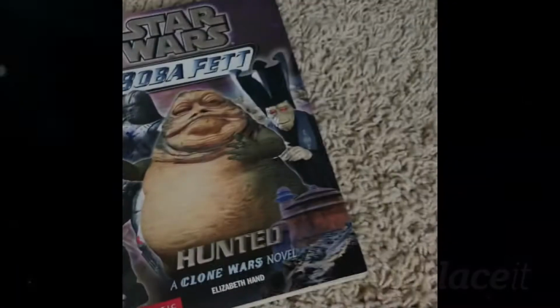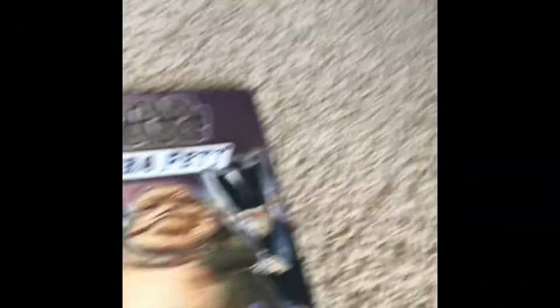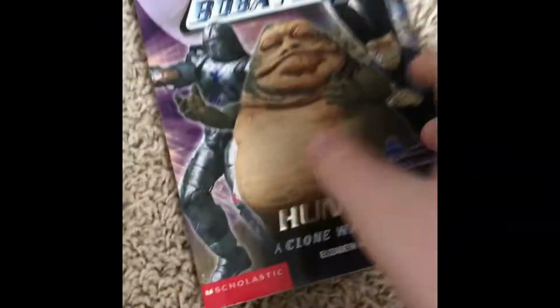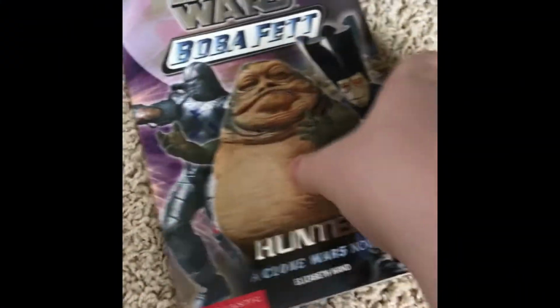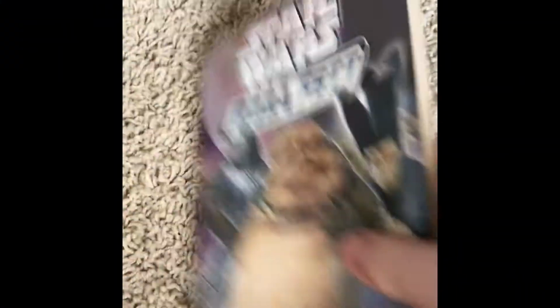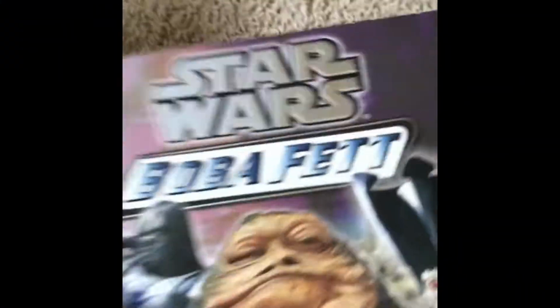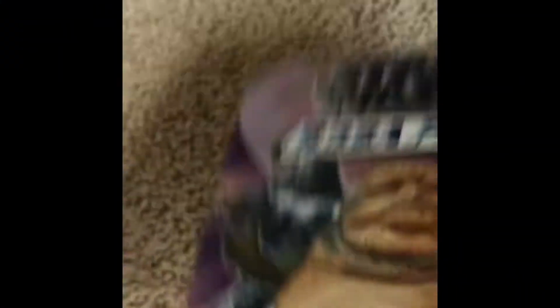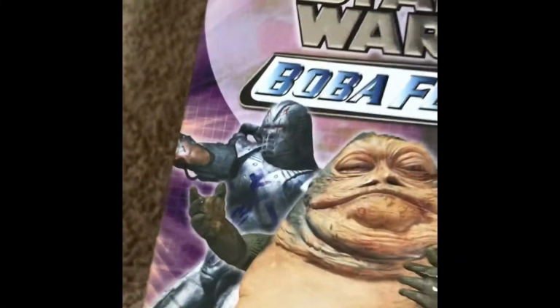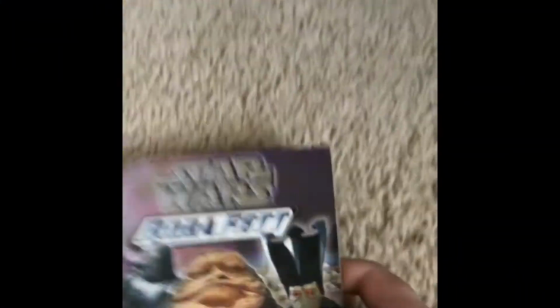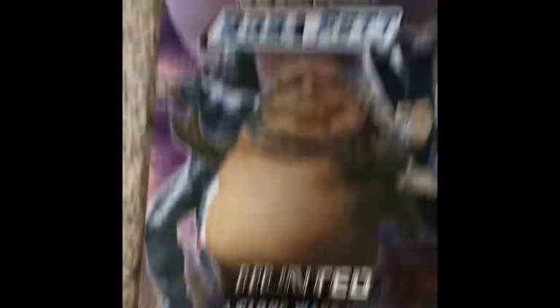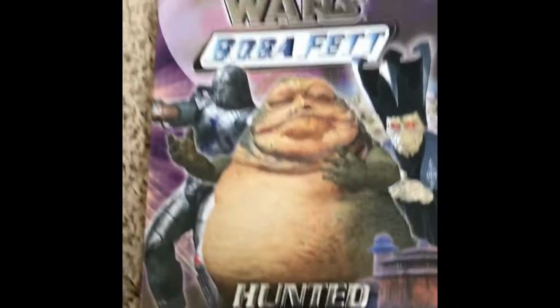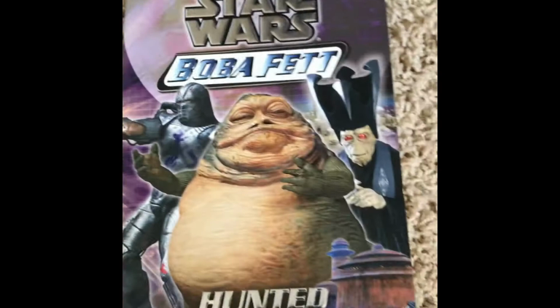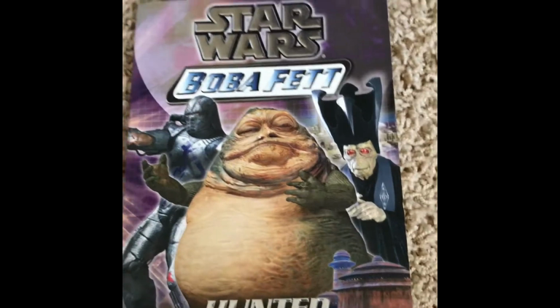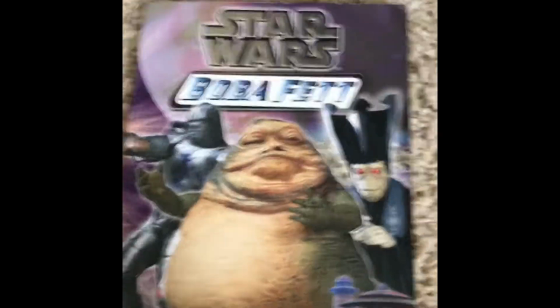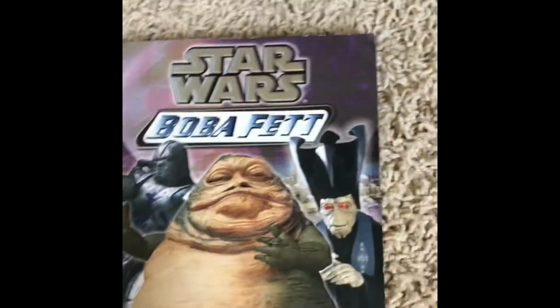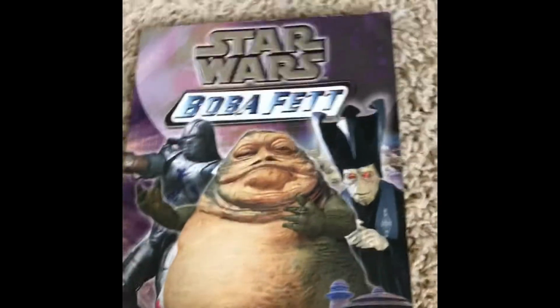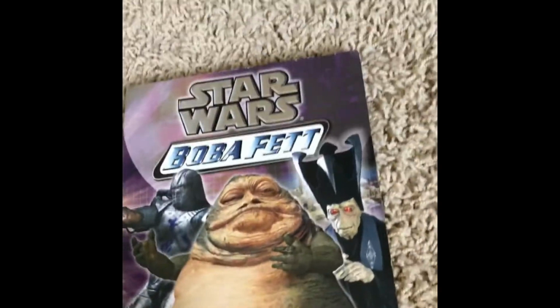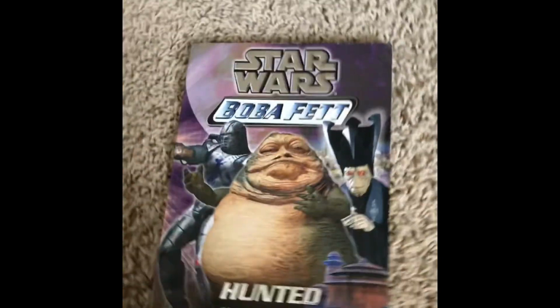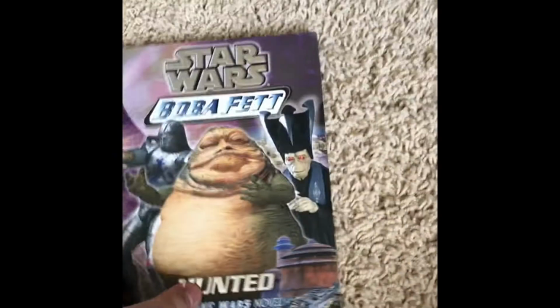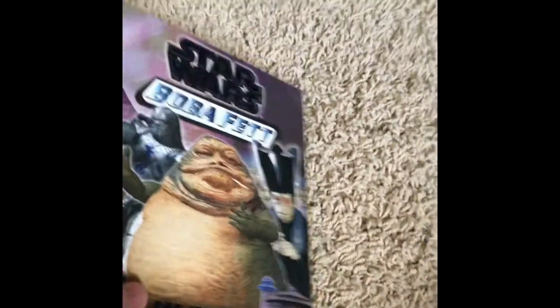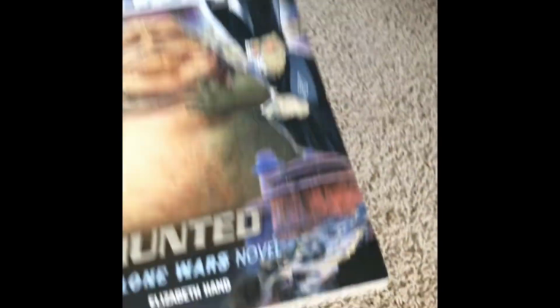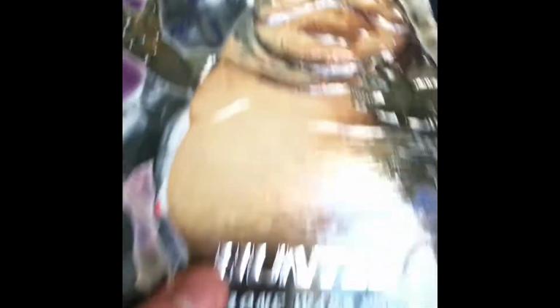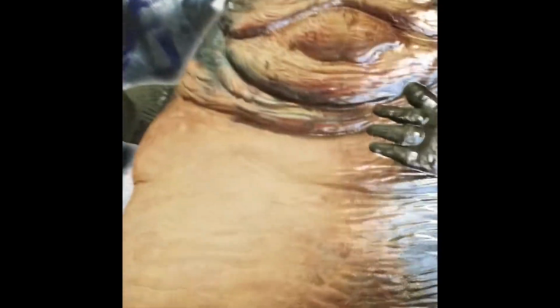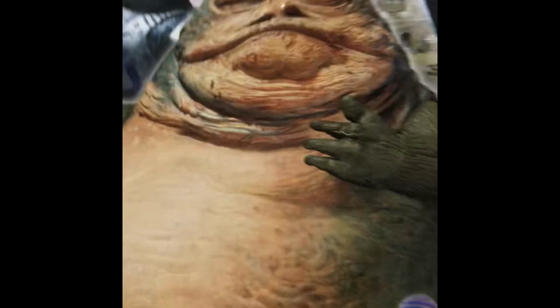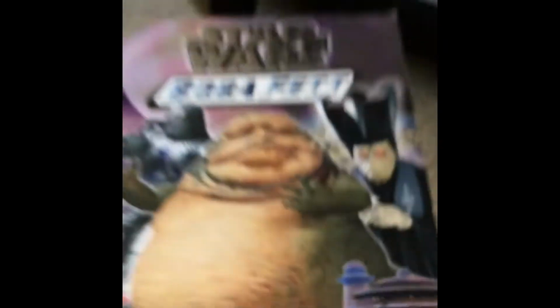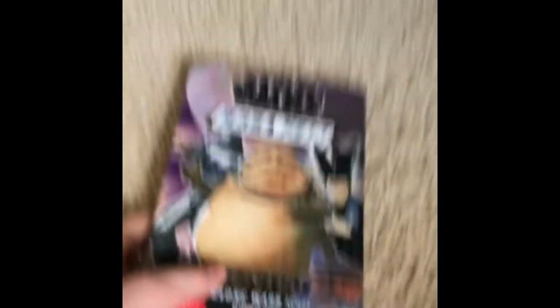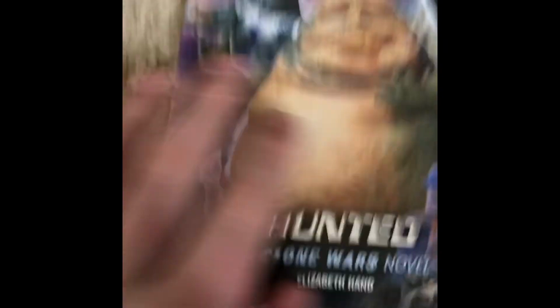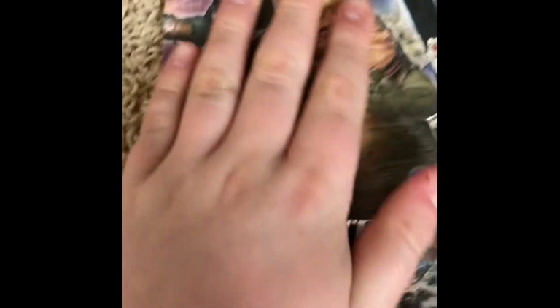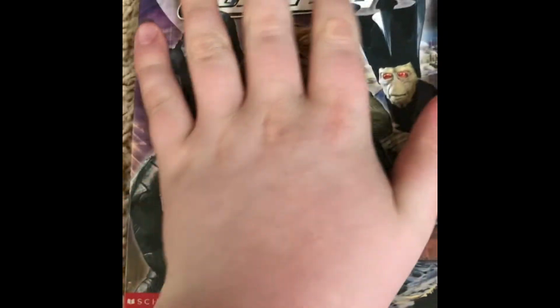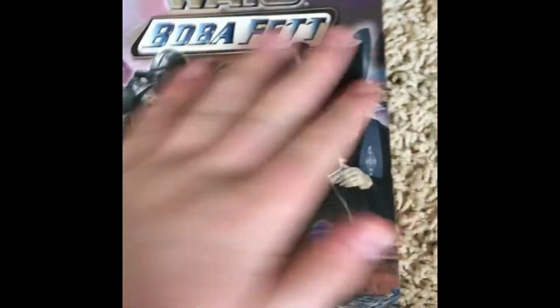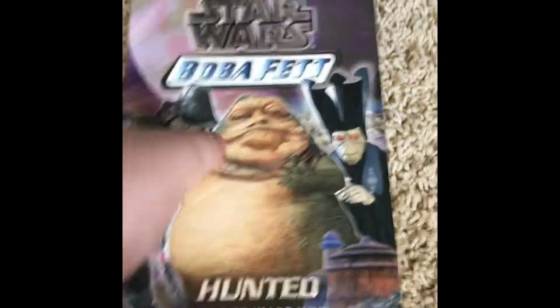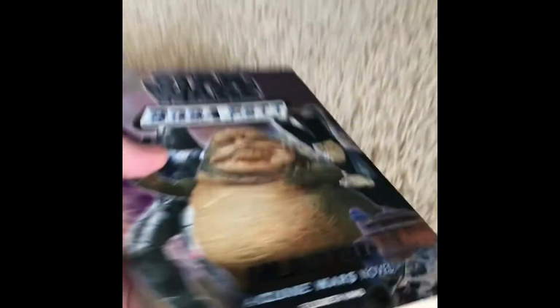Boba Fett's Book 4, Hunted, is an interesting and really fun book to read. It takes up where the last one left off and shows Boba Fett going to Jabba, and it's nice how it sticks off the page.